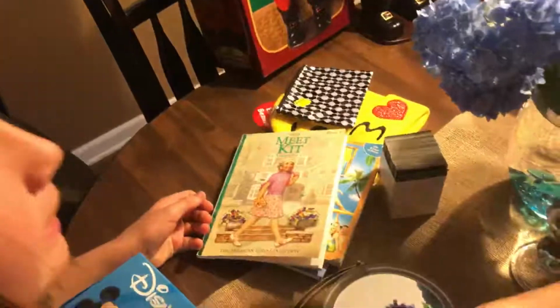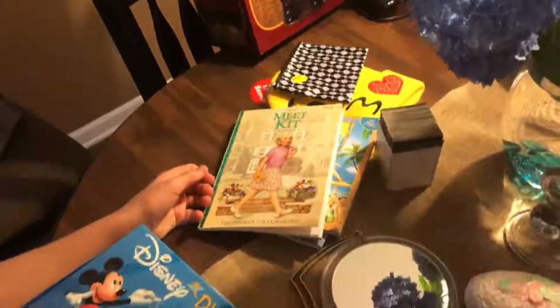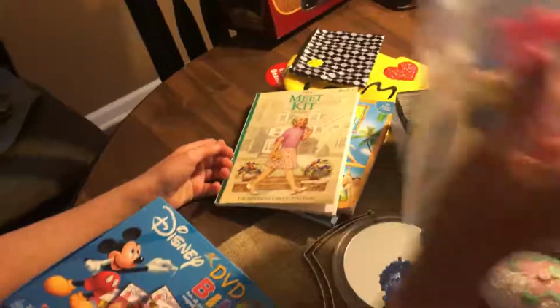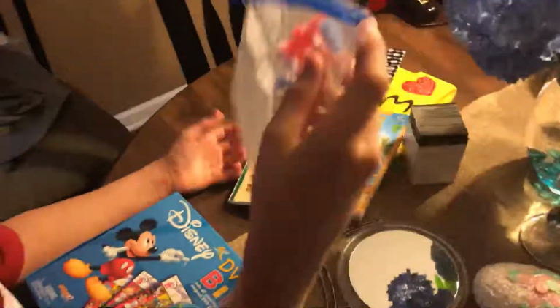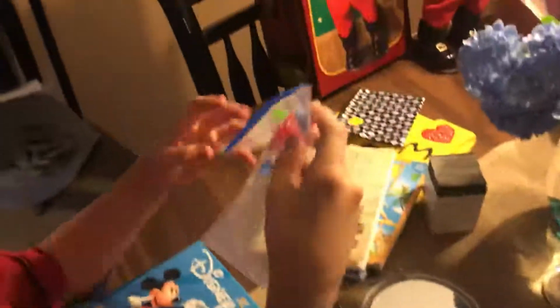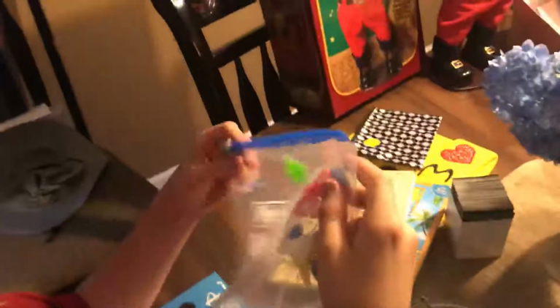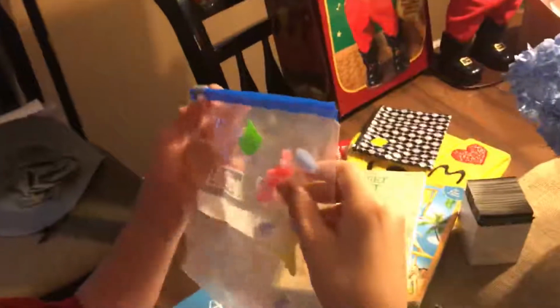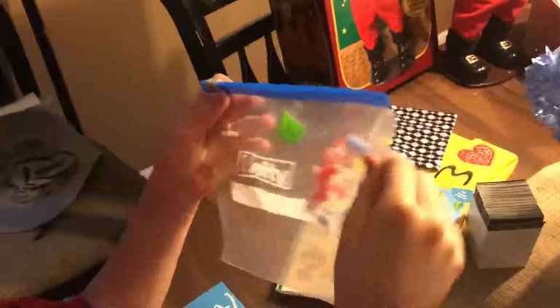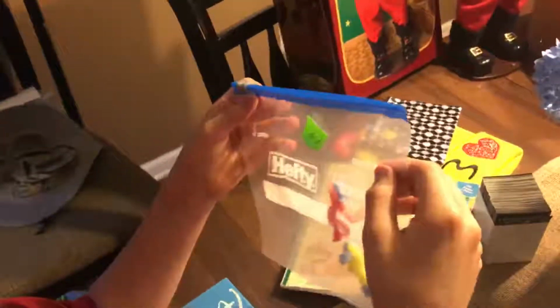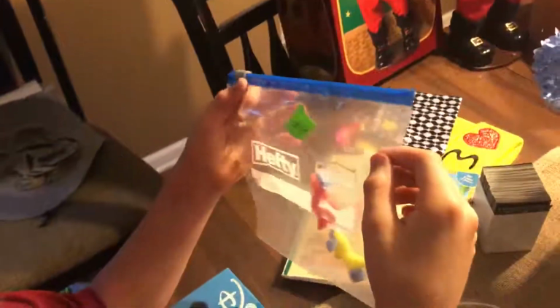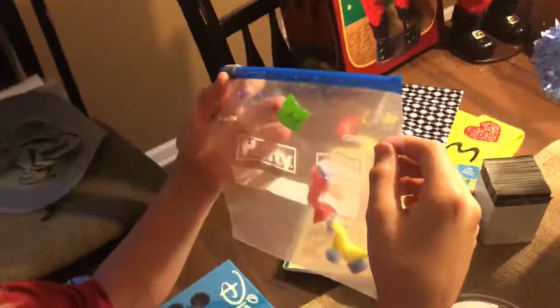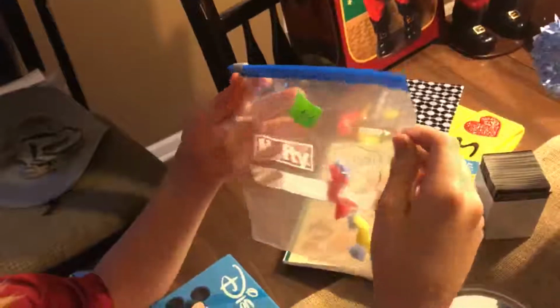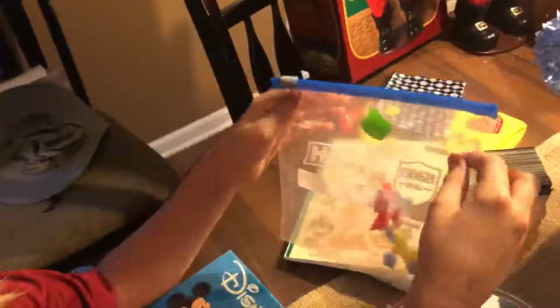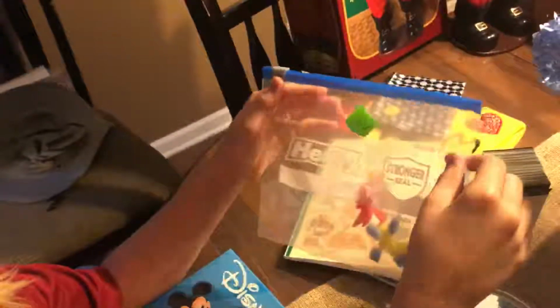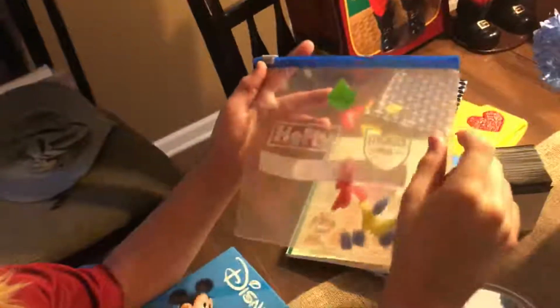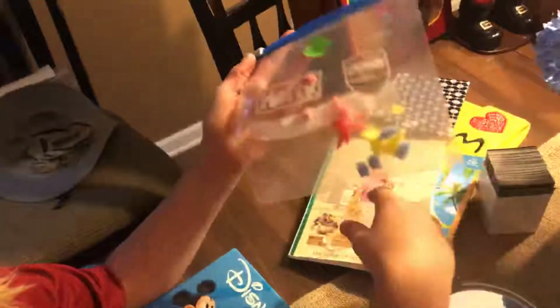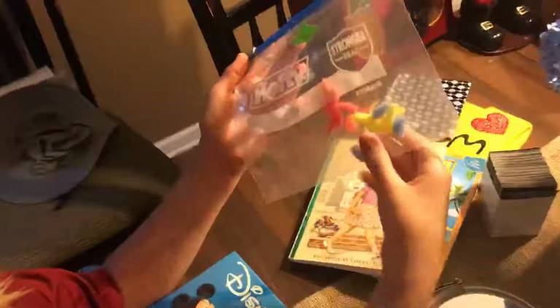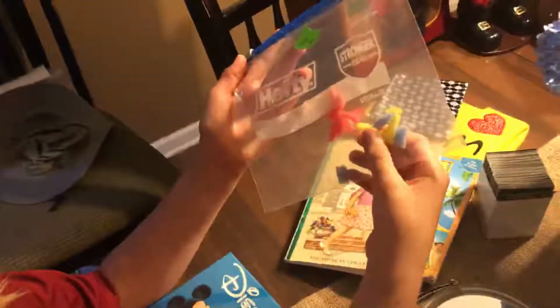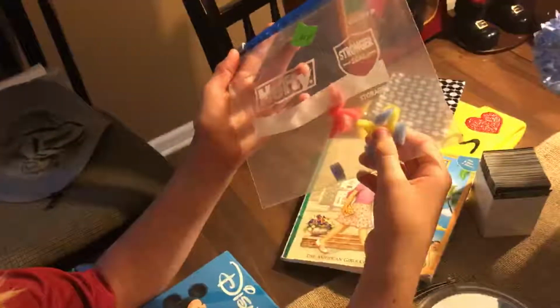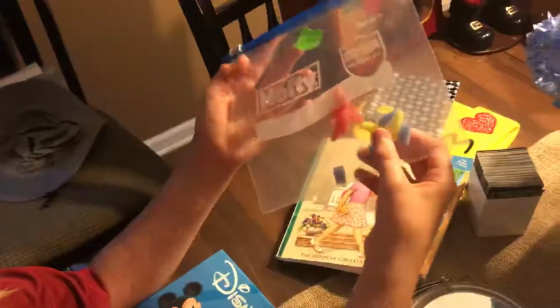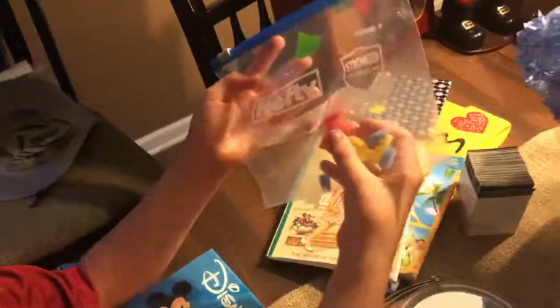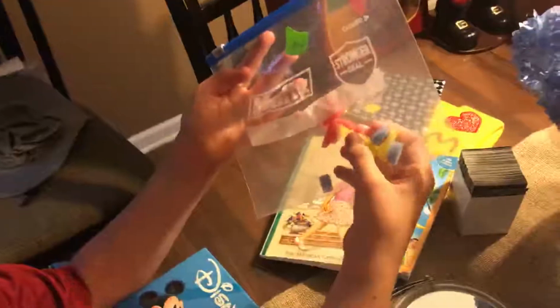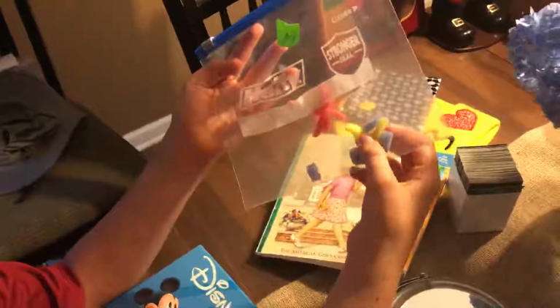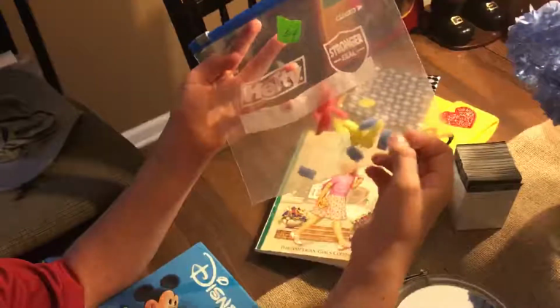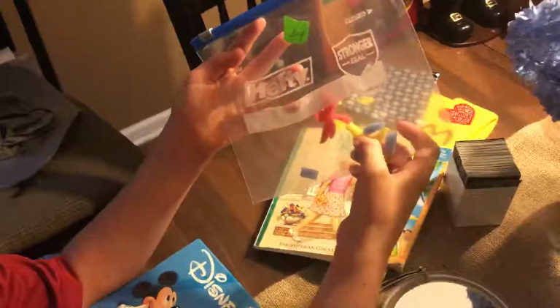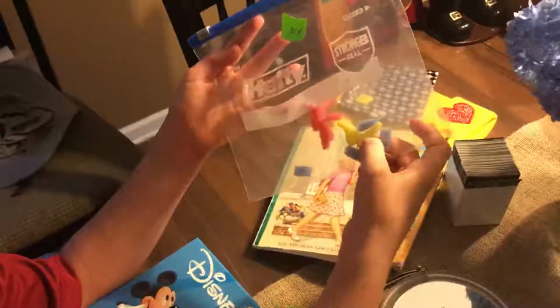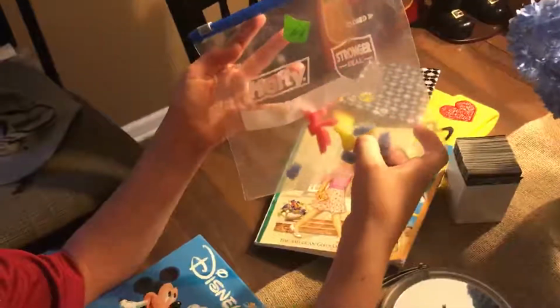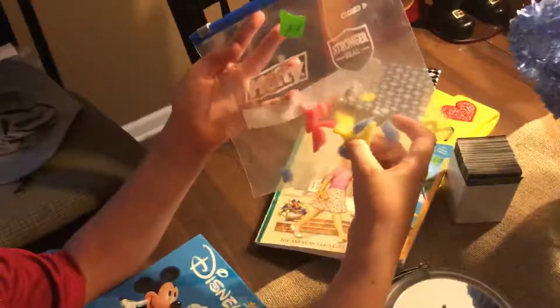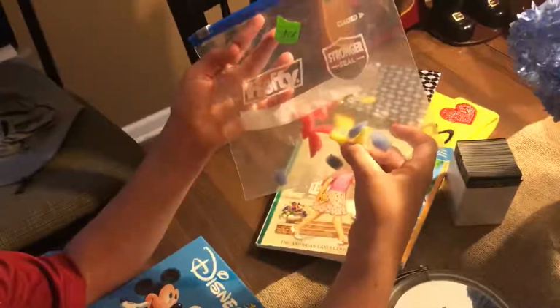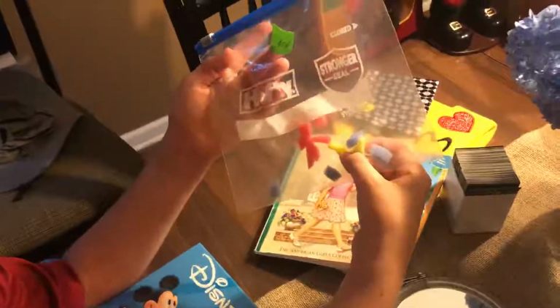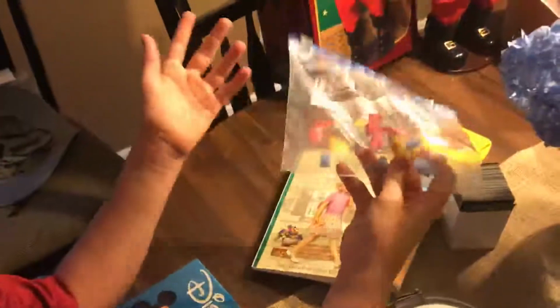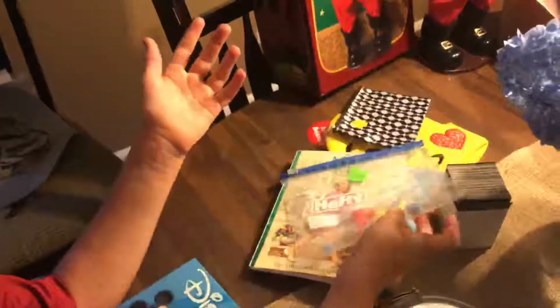And then I got this thing — they're capsules. You put them in water and they dissolve, and then they become these little spongy things. This was 25 cents.